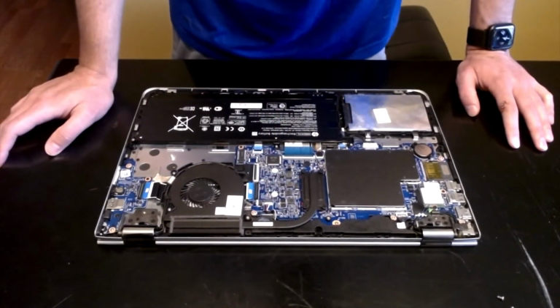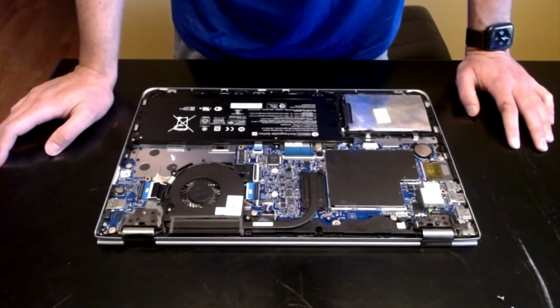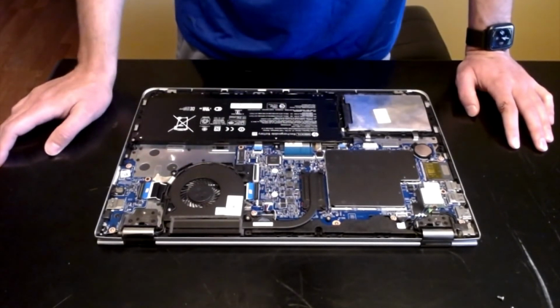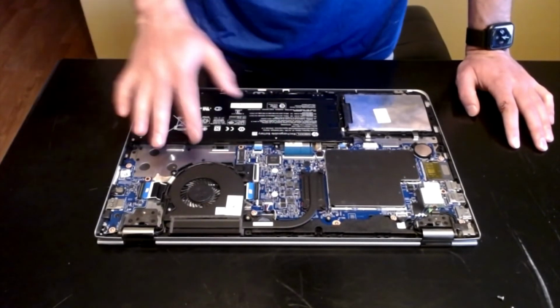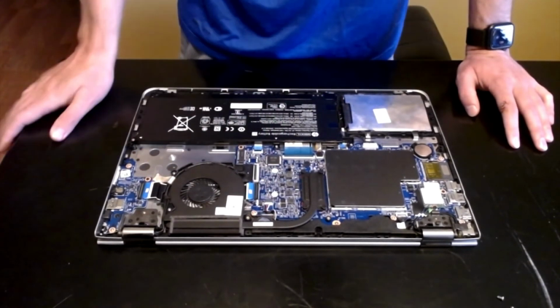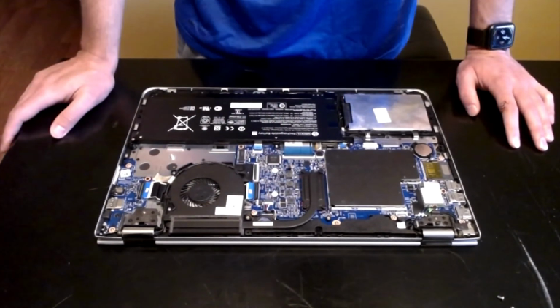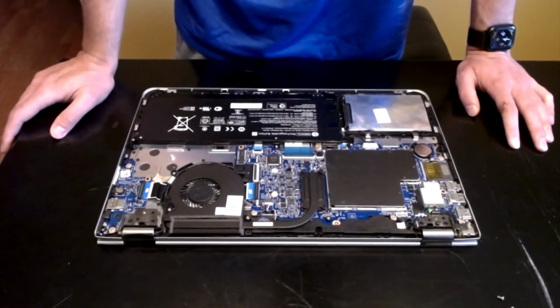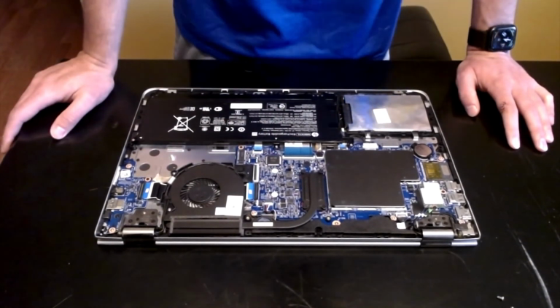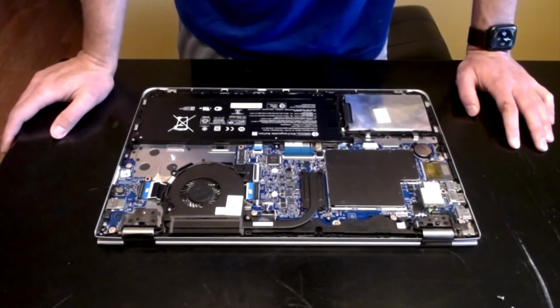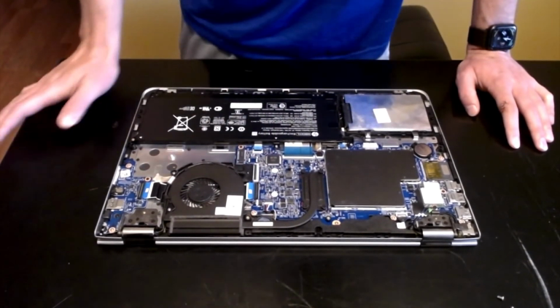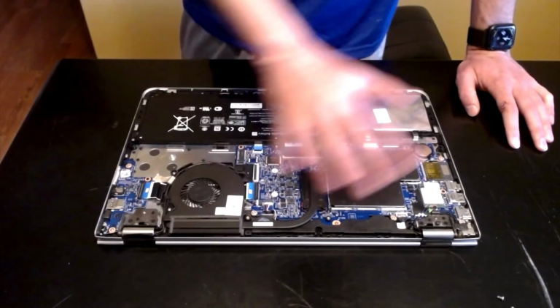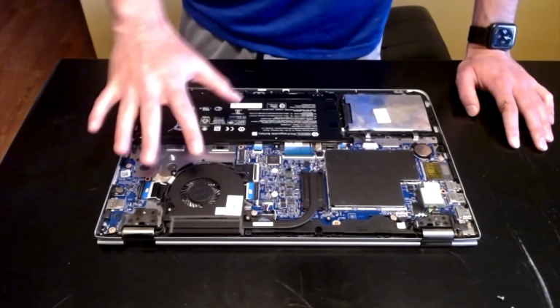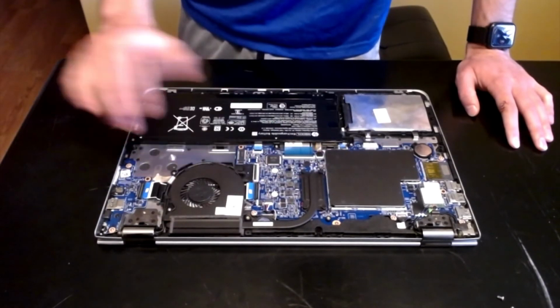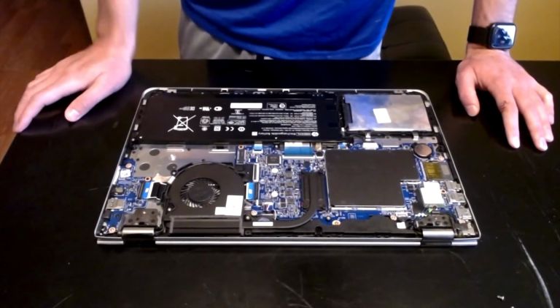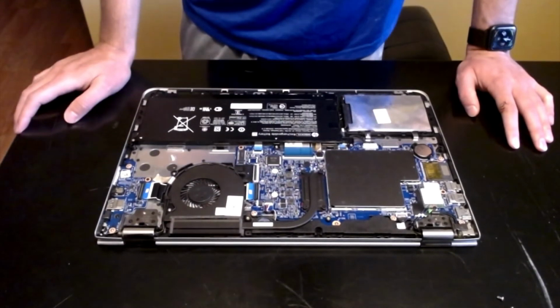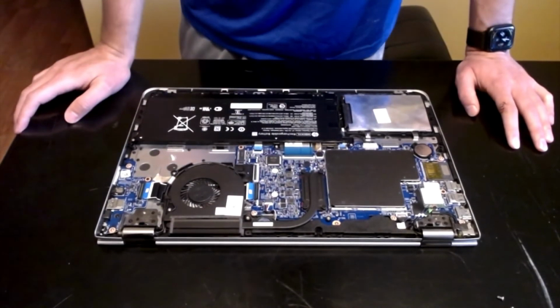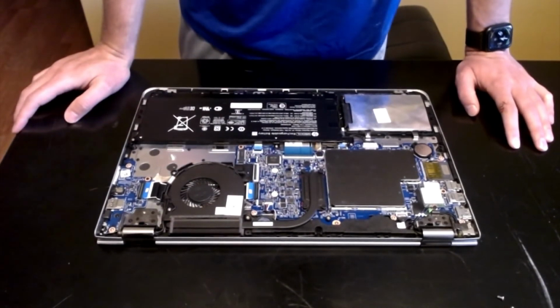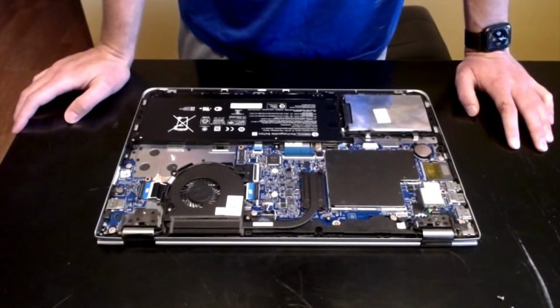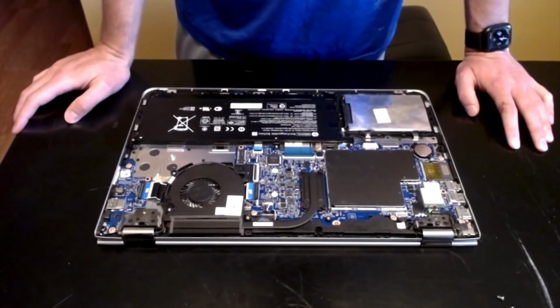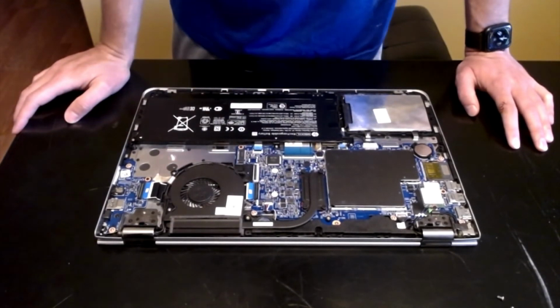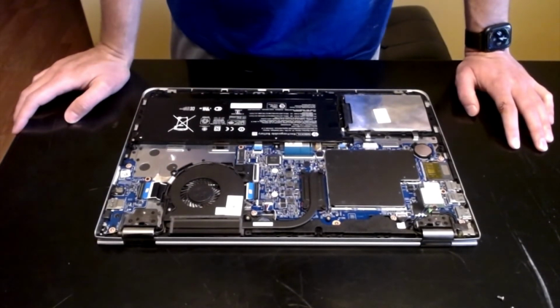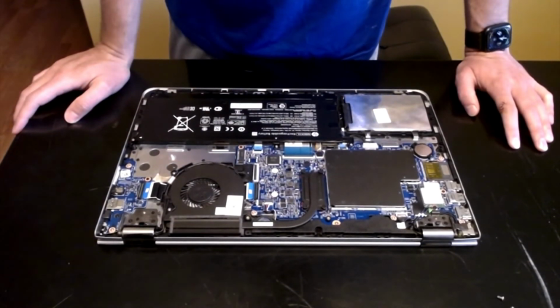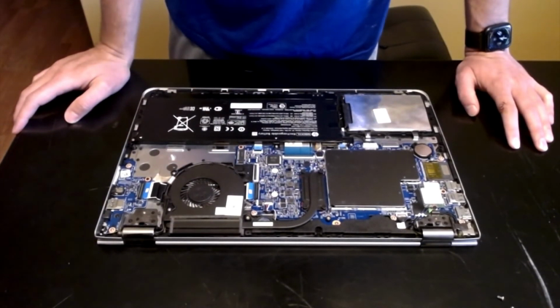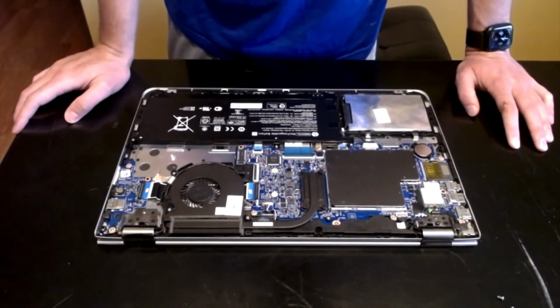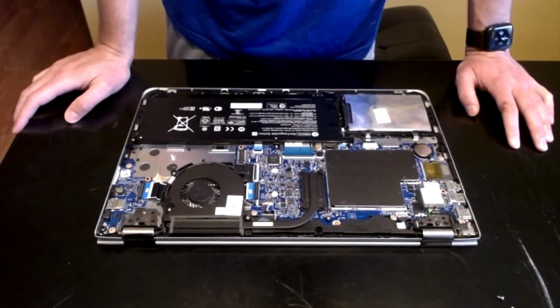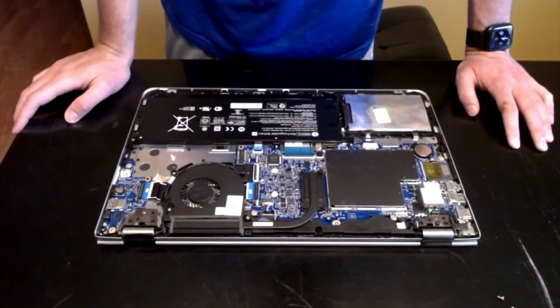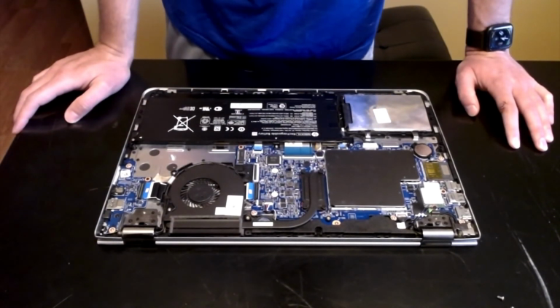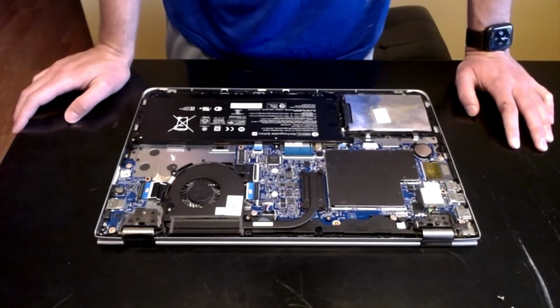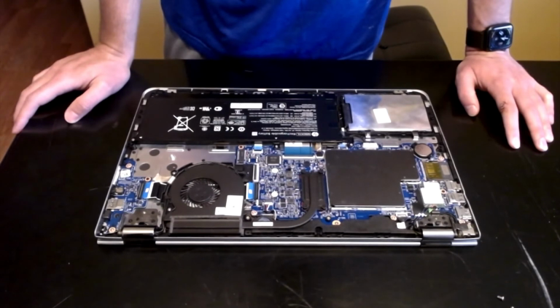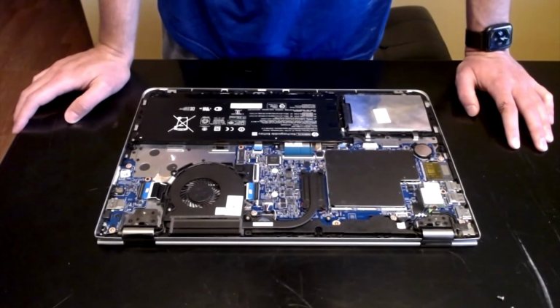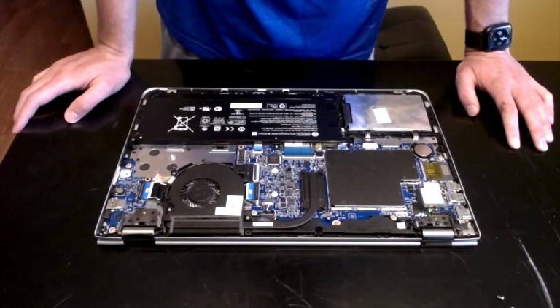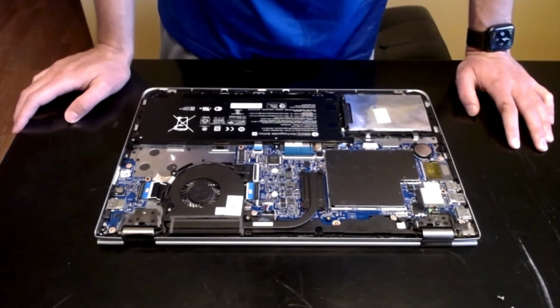I think we're fine, so we're going to put this back together and then go back to Step 3 where we have to update the BIOS.